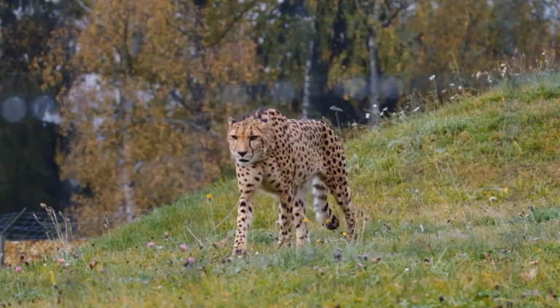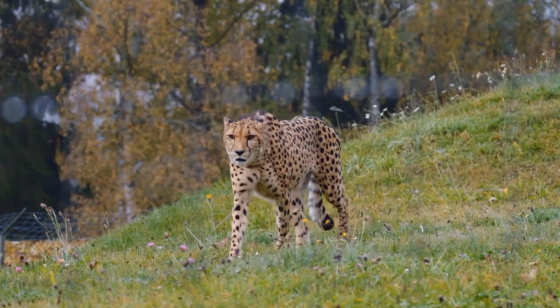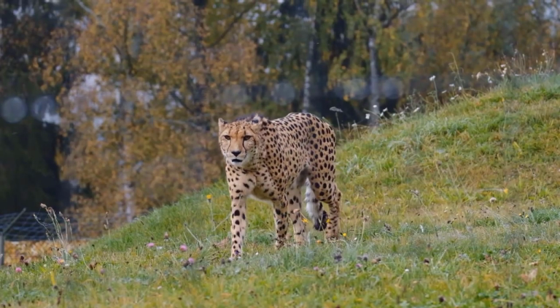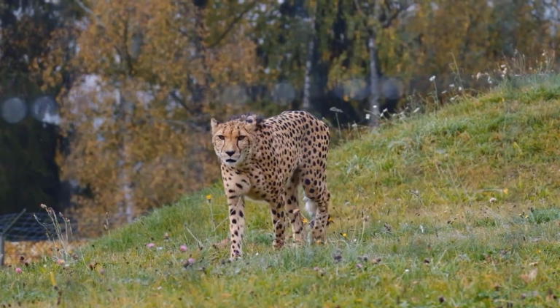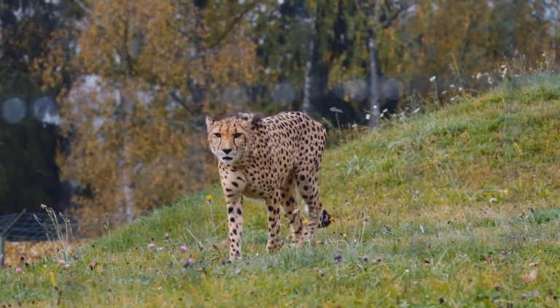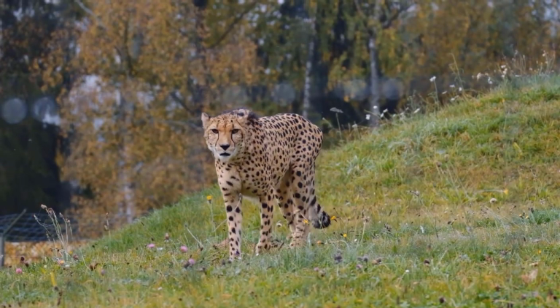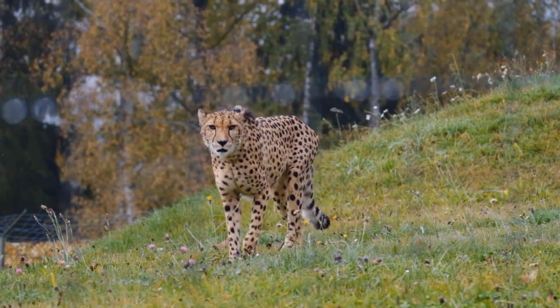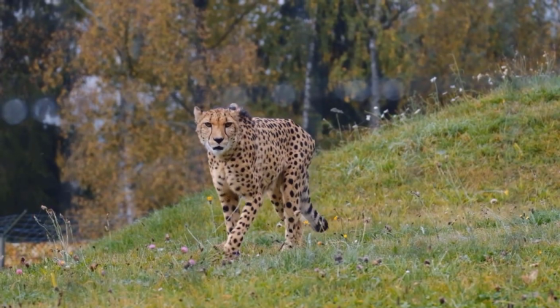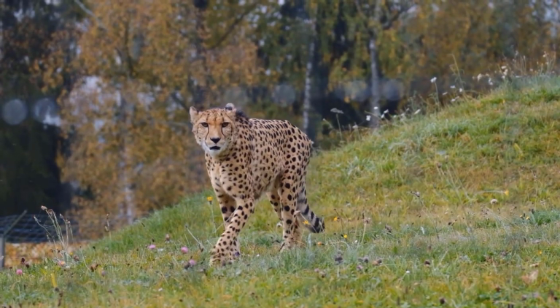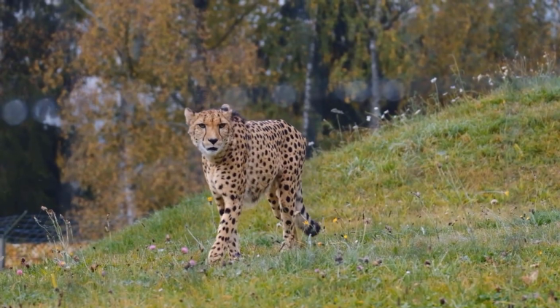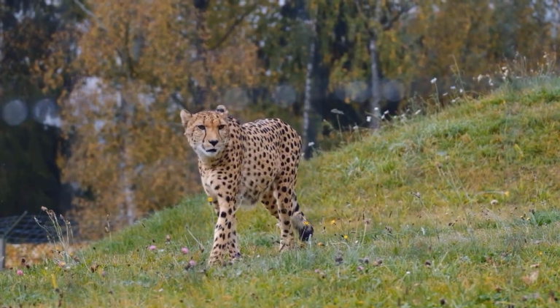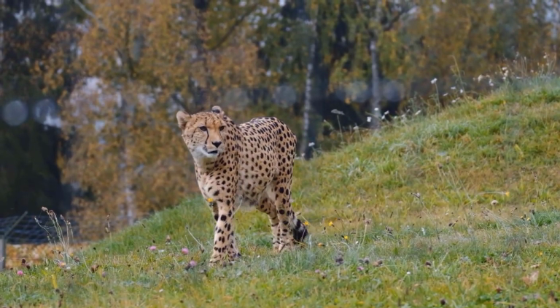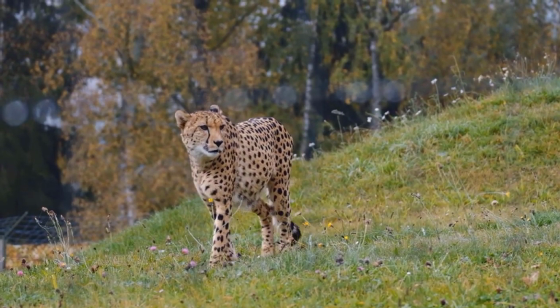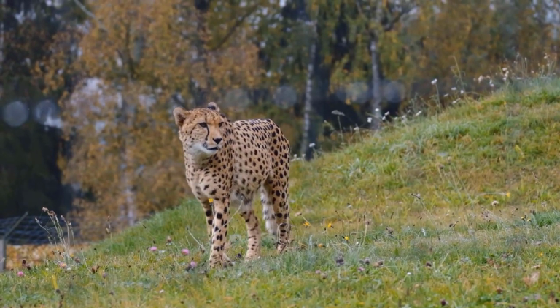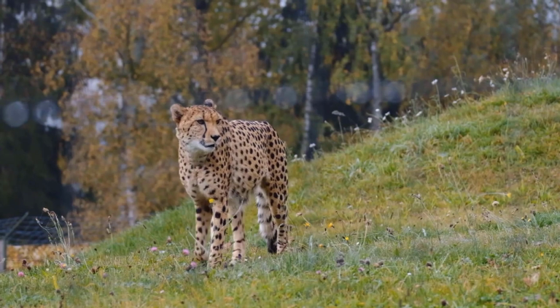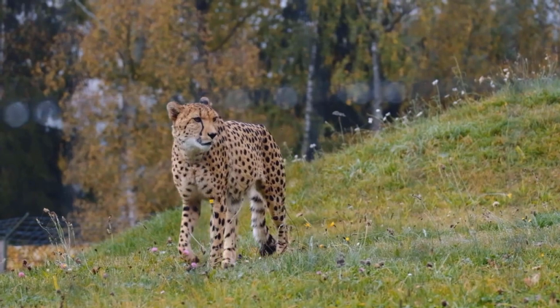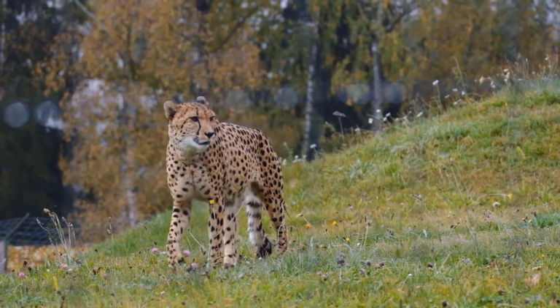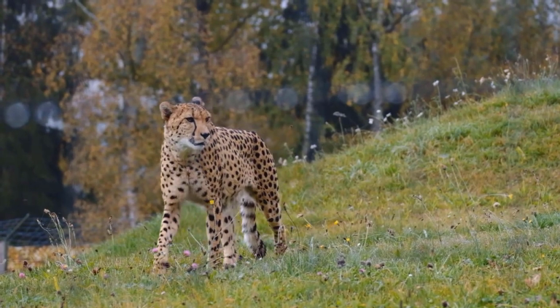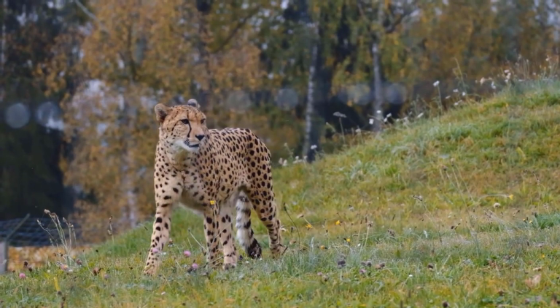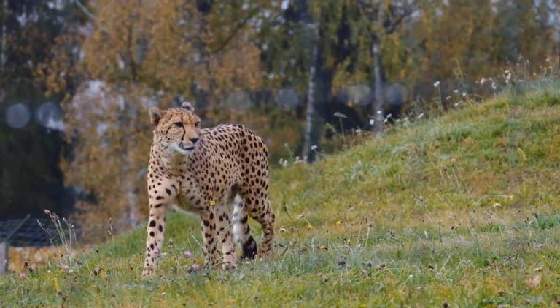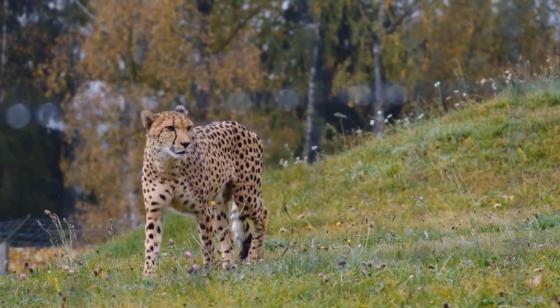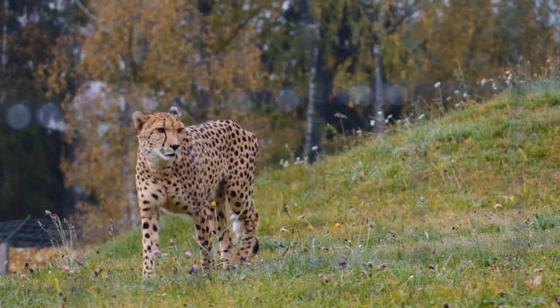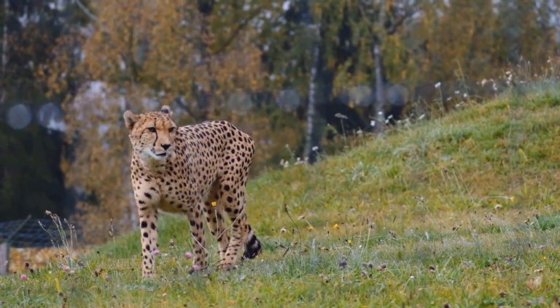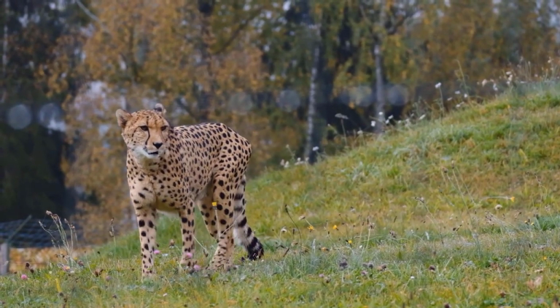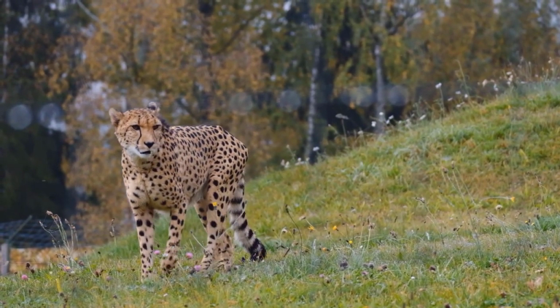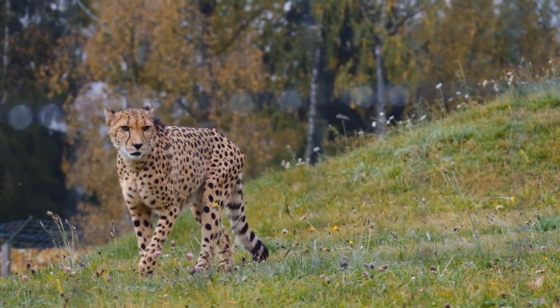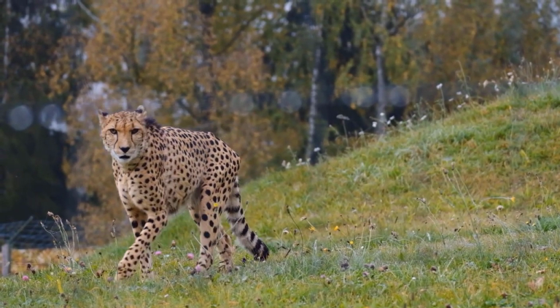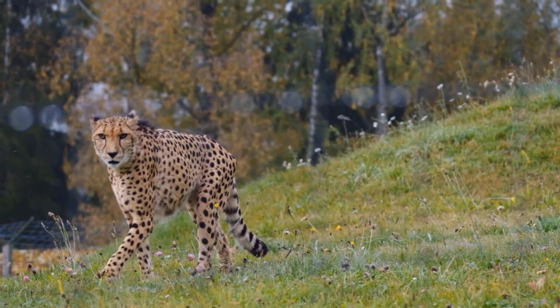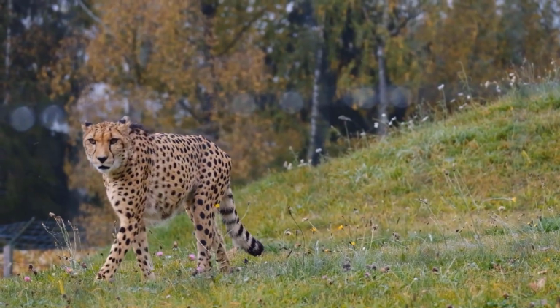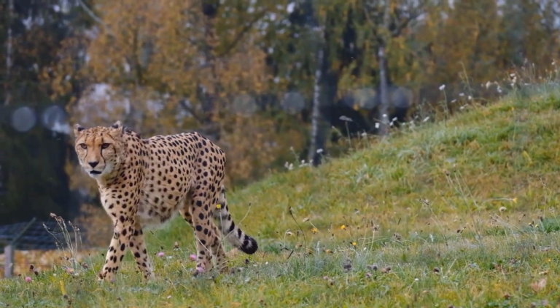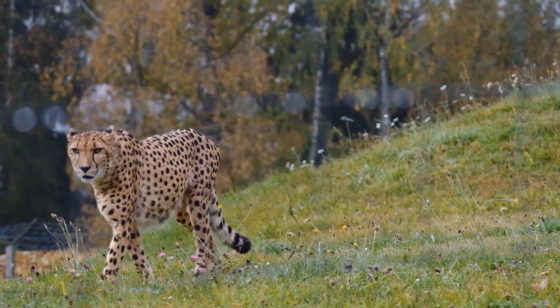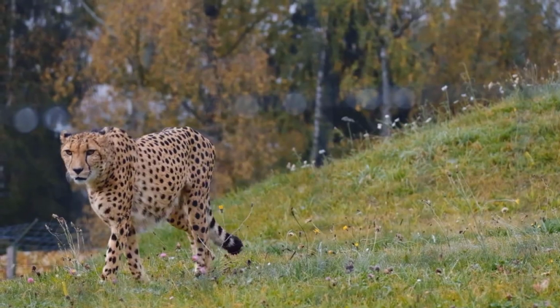Their prey will be unable to see them while the cheetah slowly creeps up on them. Then the cheetah will chase it, knock the prey to the ground, and bite it in the neck. Cheetahs are only able to chase their prey for about 20 to 30 seconds.